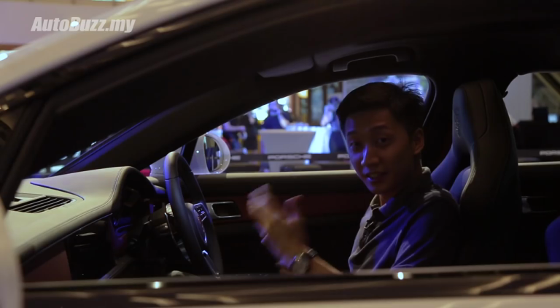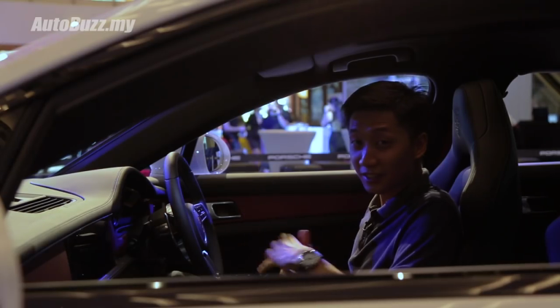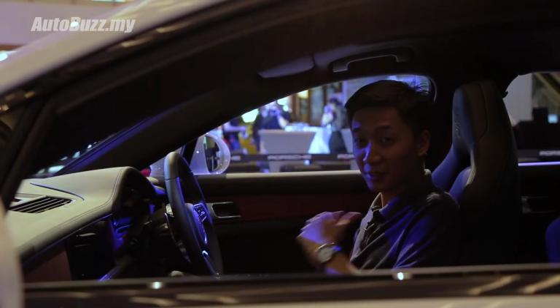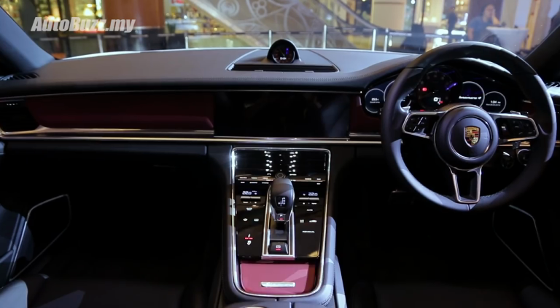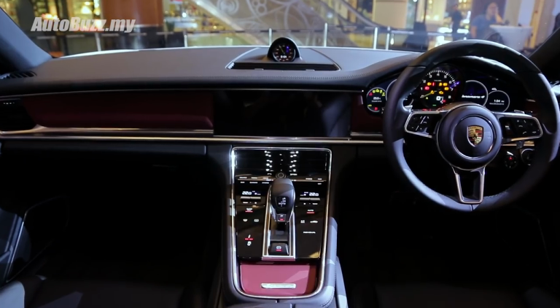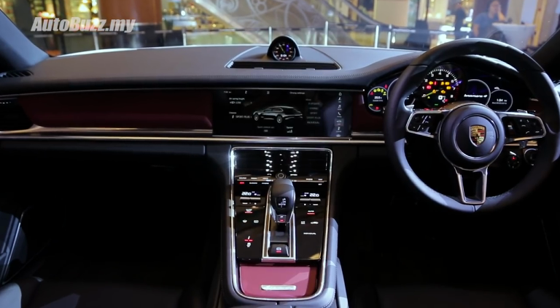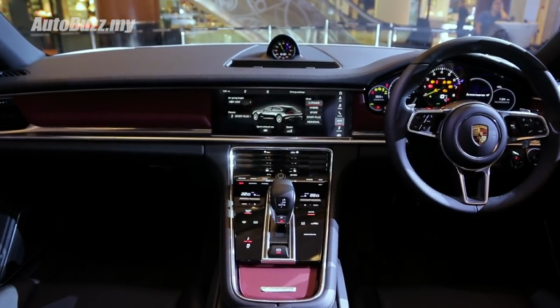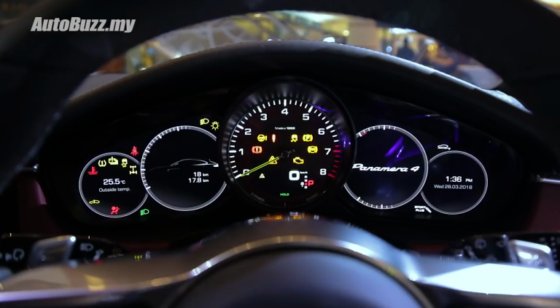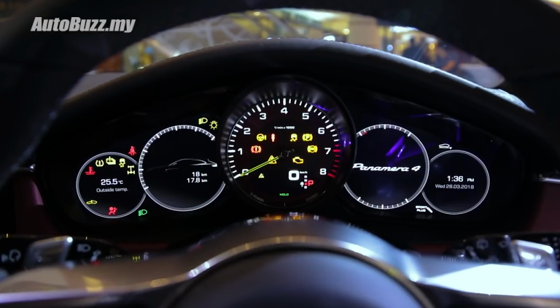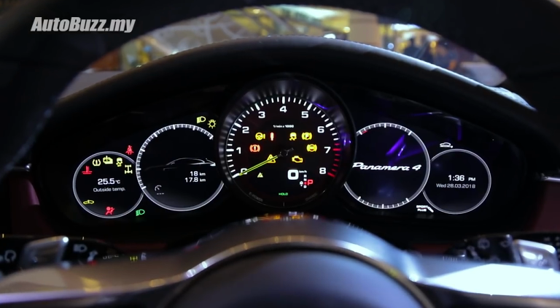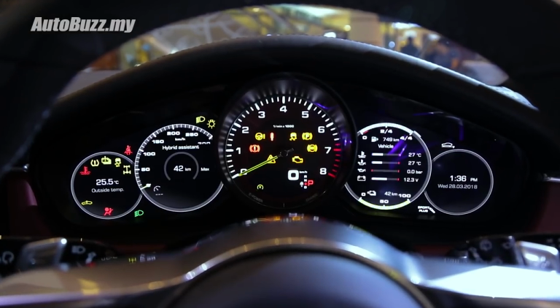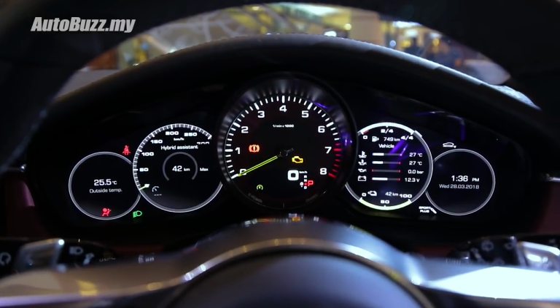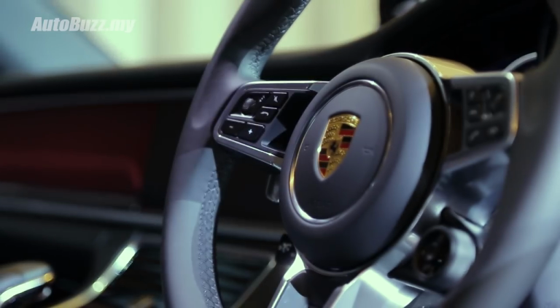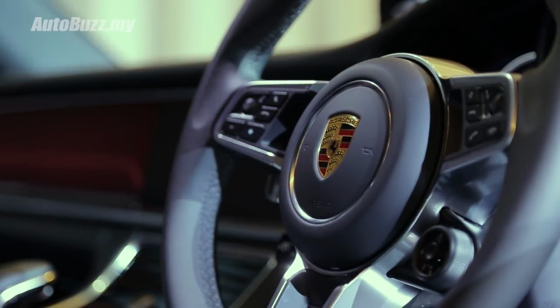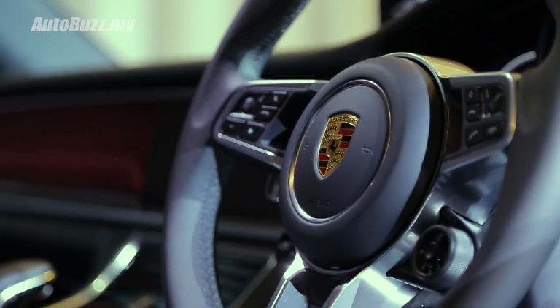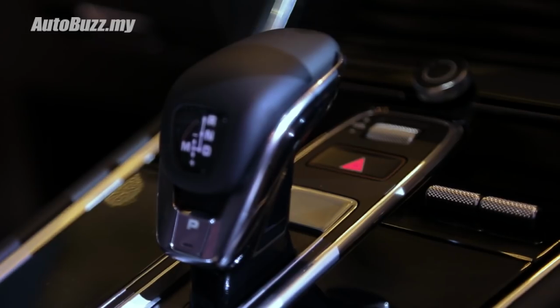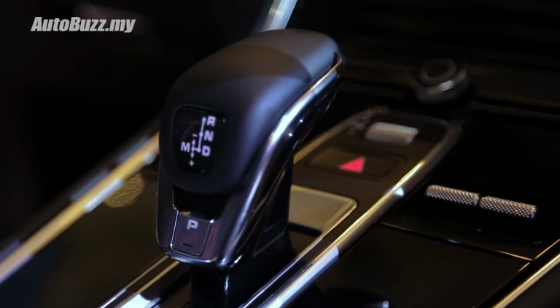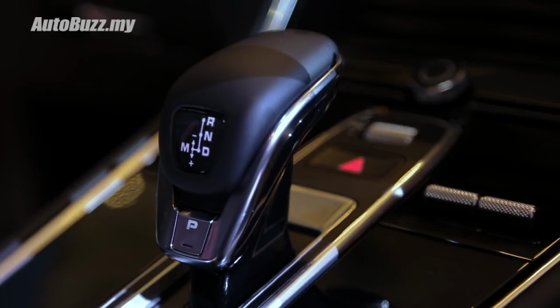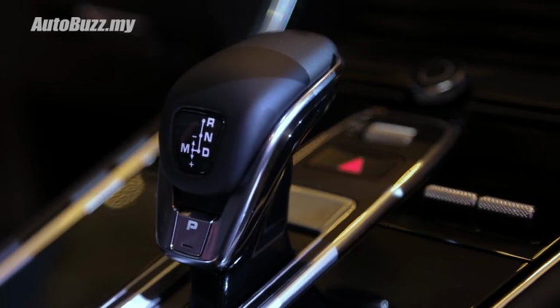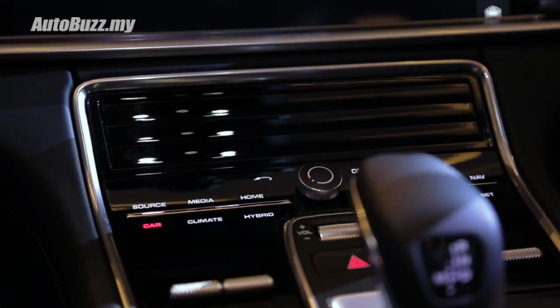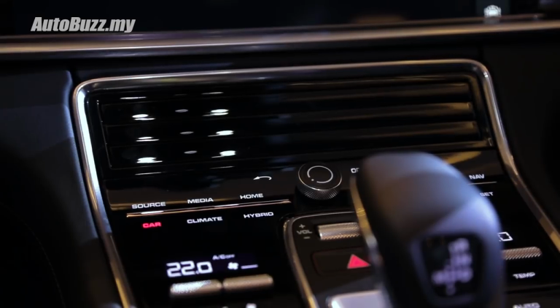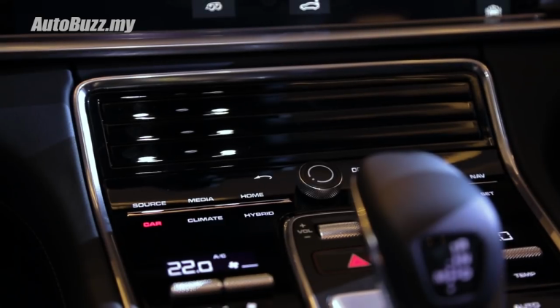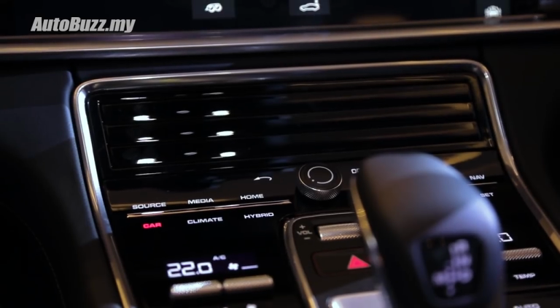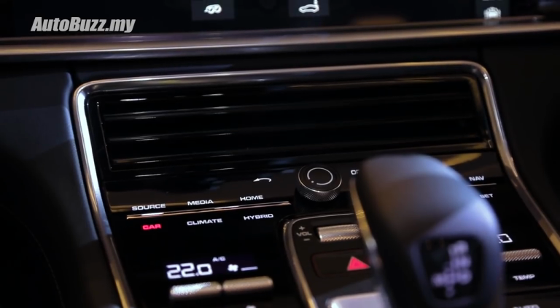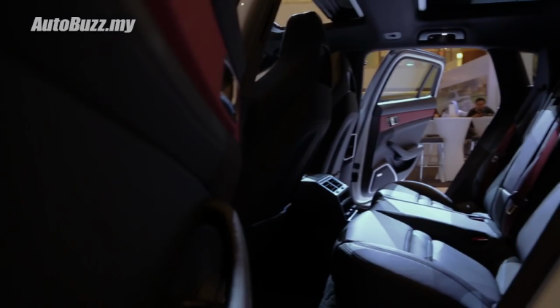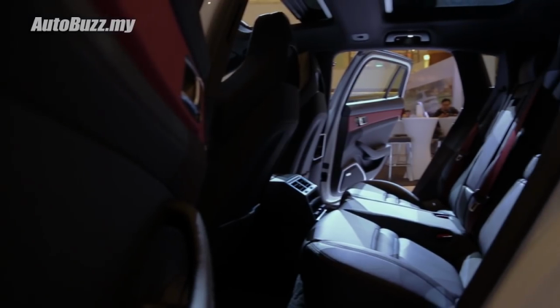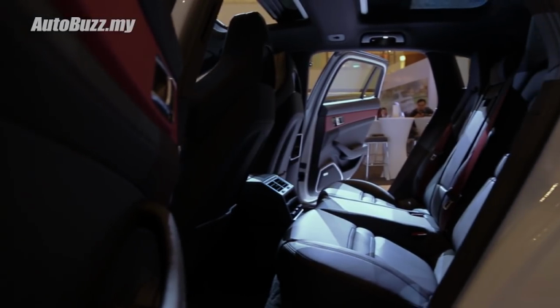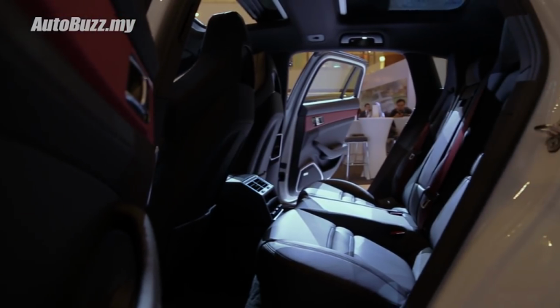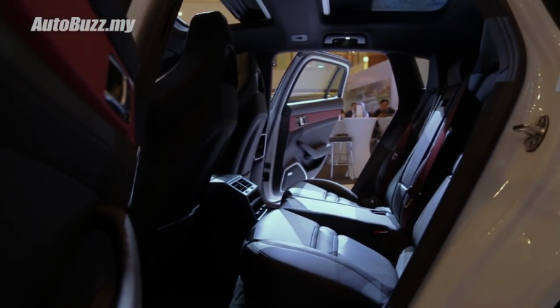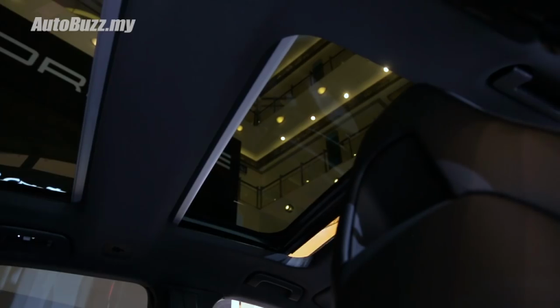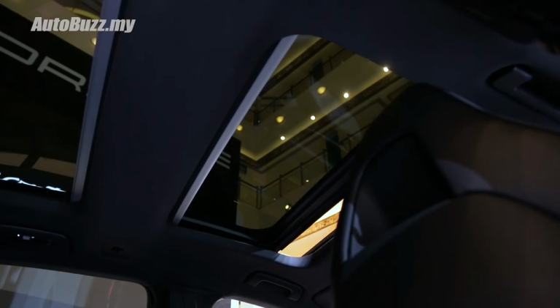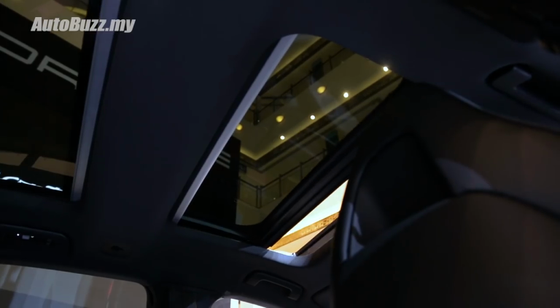Inside is very typical of a Porsche Panamera — you get Porsche's advanced cockpit system, a multi-functional steering wheel with a drive mode selector, and for the first time in the Sport Turismo, a 4-plus-1 seating configuration for a fifth passenger.